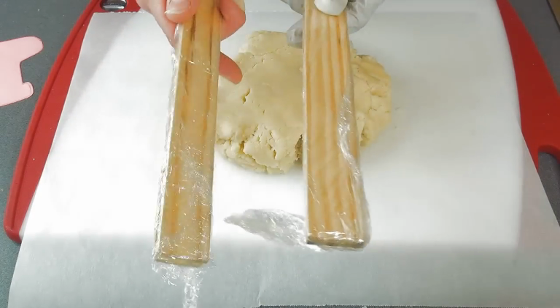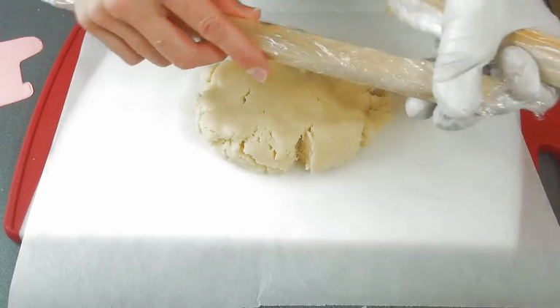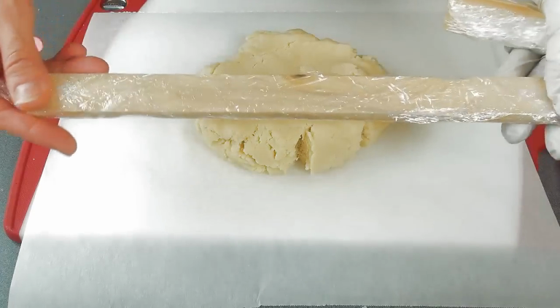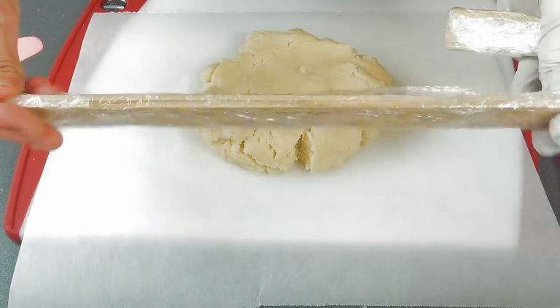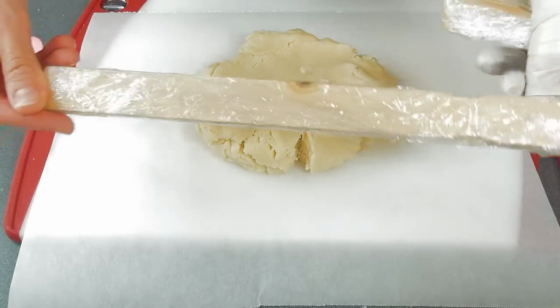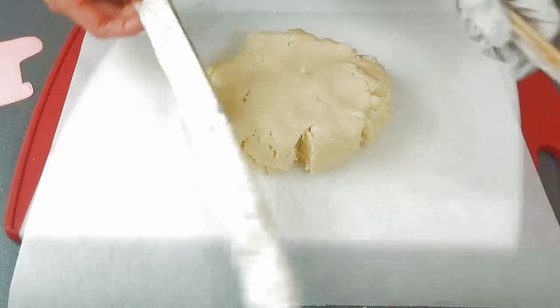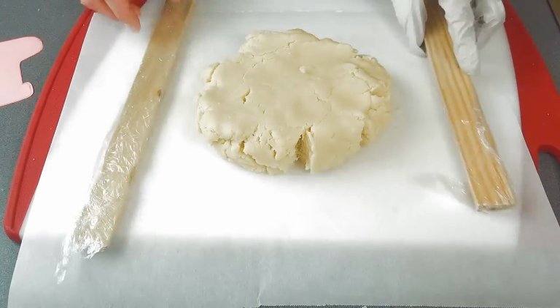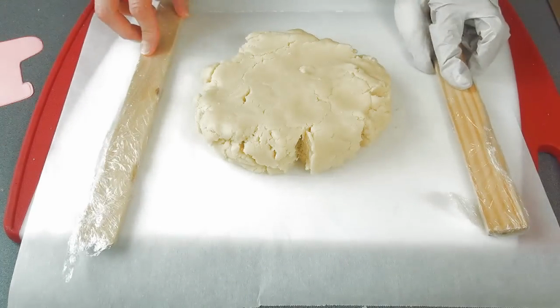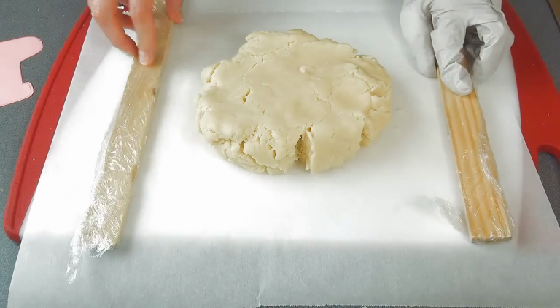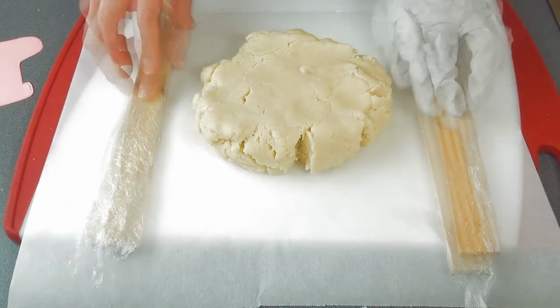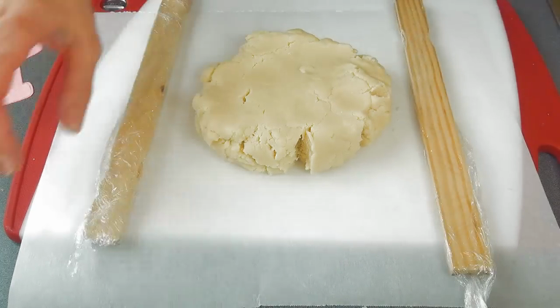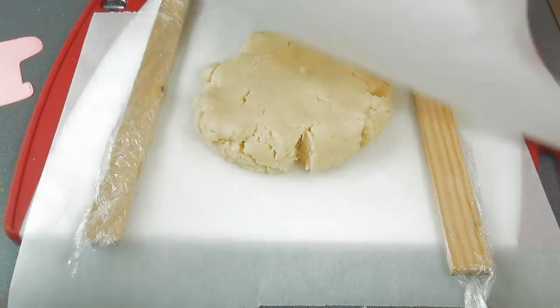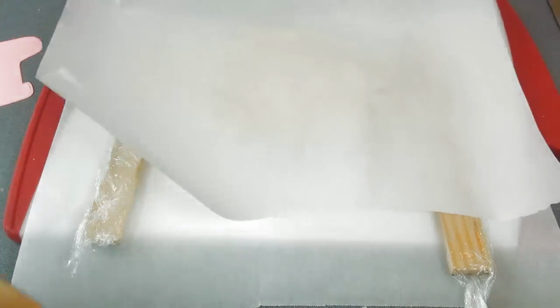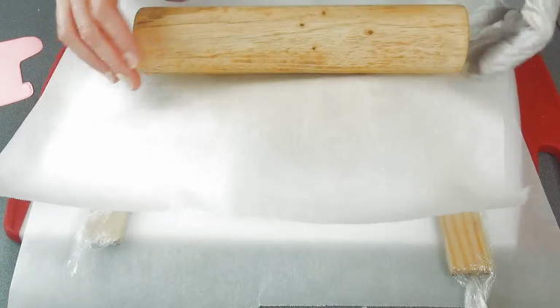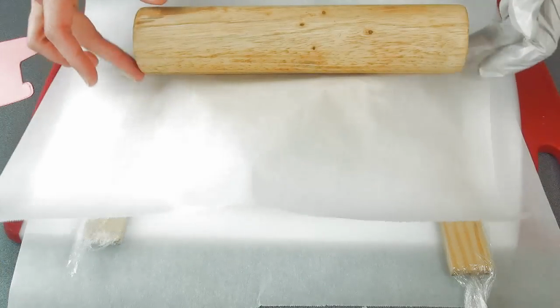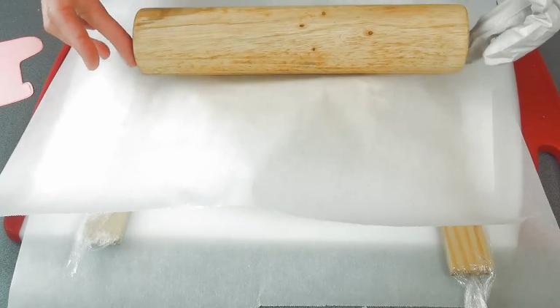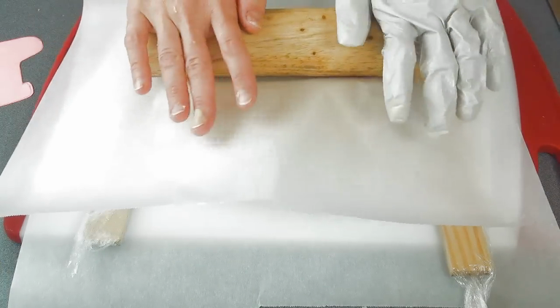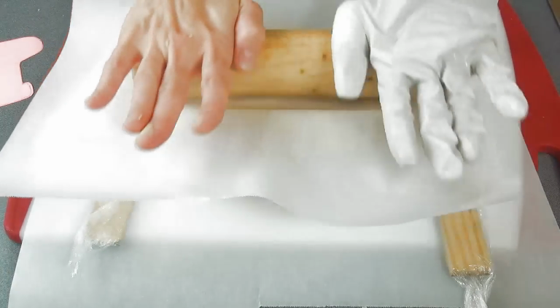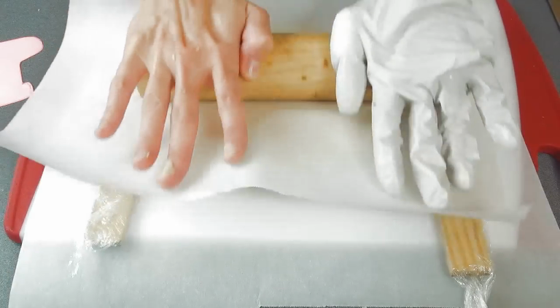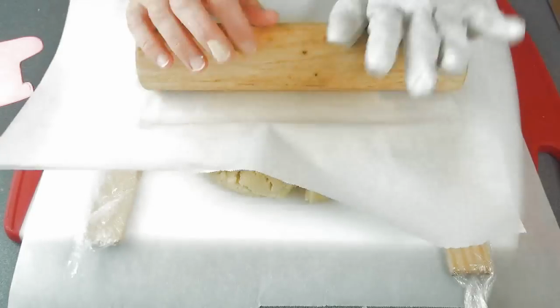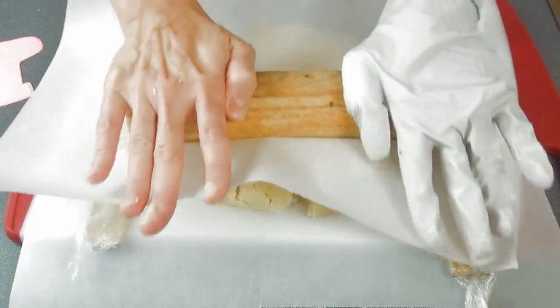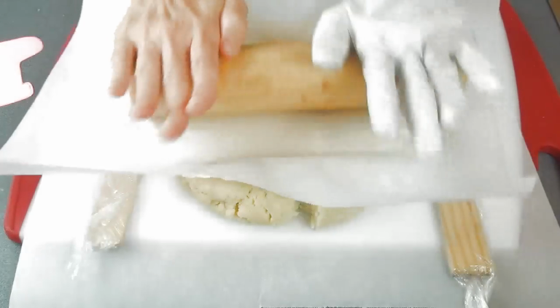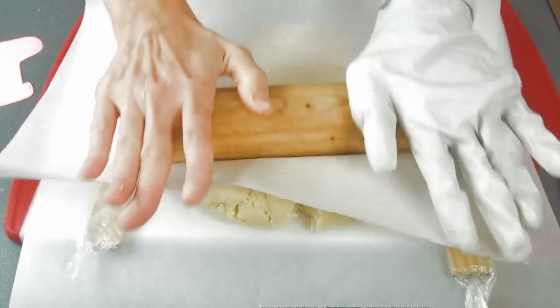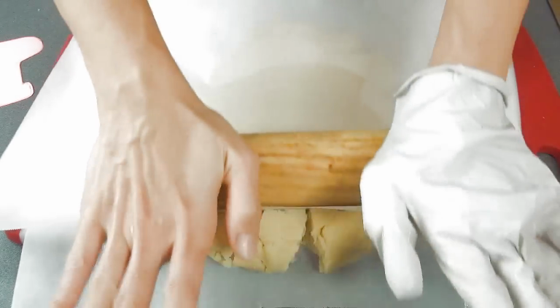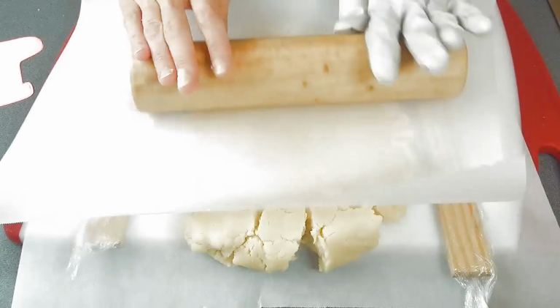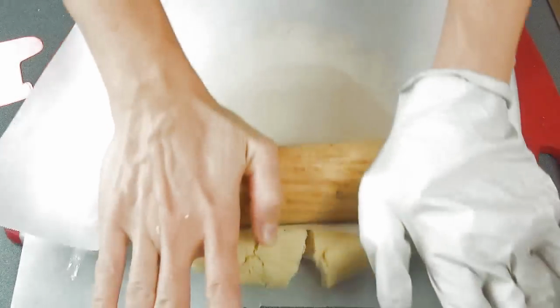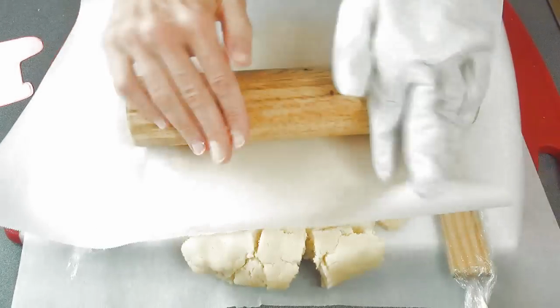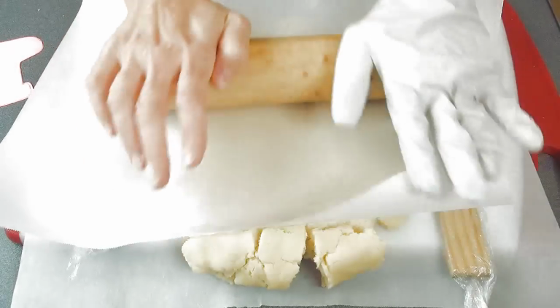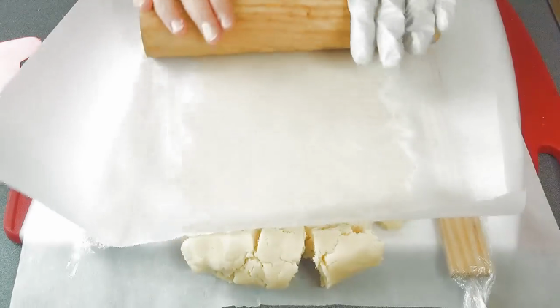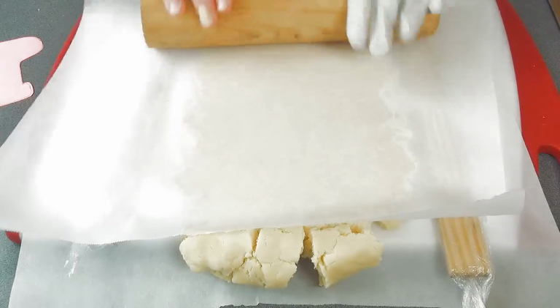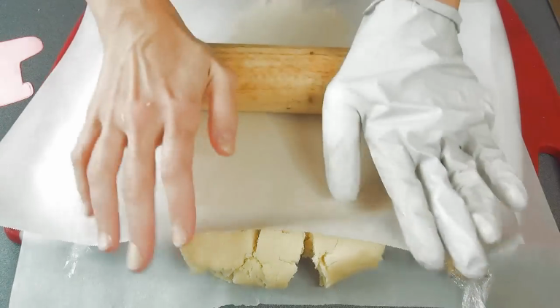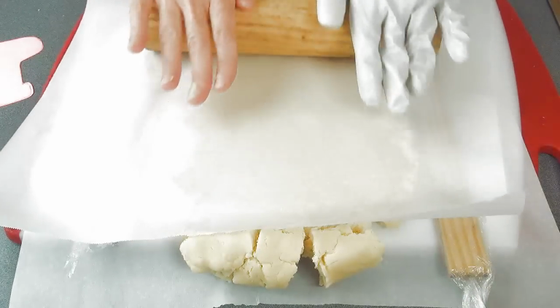First I'm gonna use a thickness that is about quarter inch thick and we're gonna roll this out between two pieces of parchment. I'm using my sugar cookie dough recipe — you can find a recipe link posted down below in the description area.